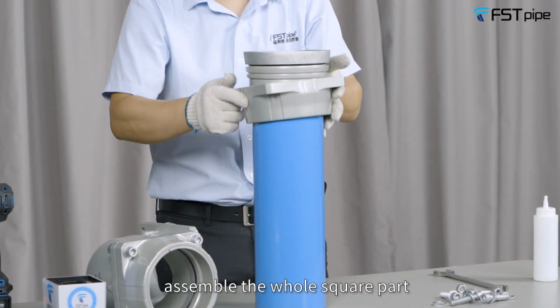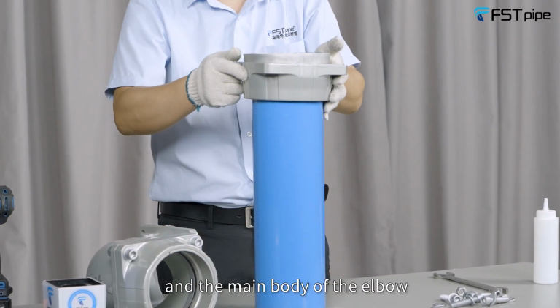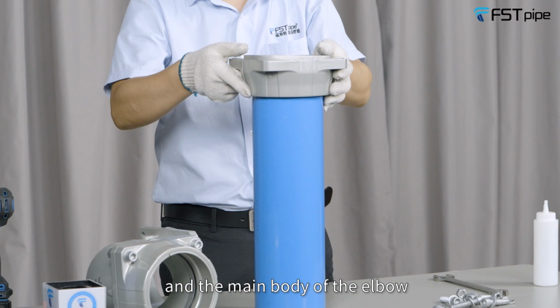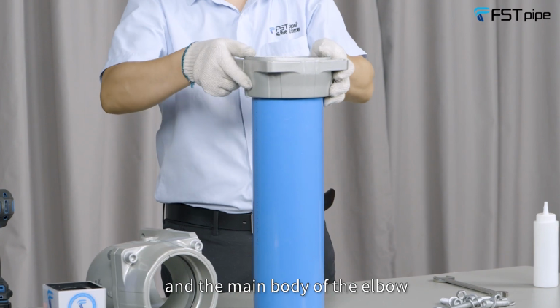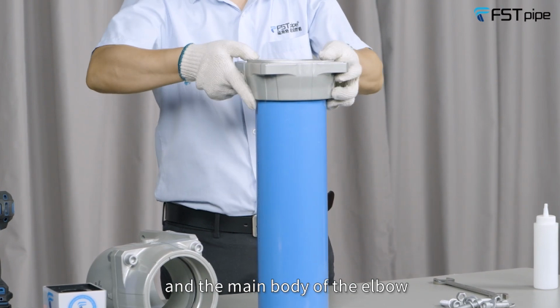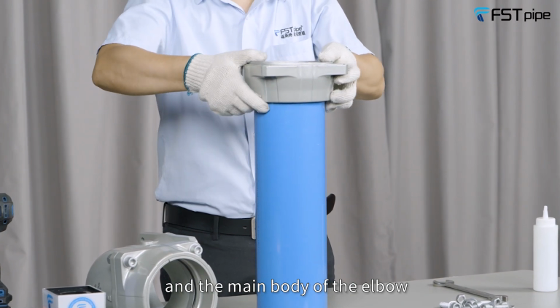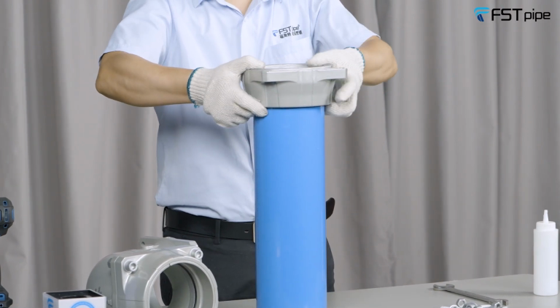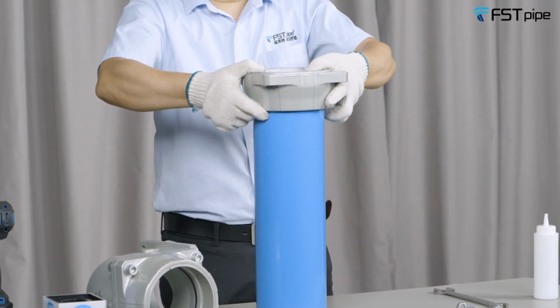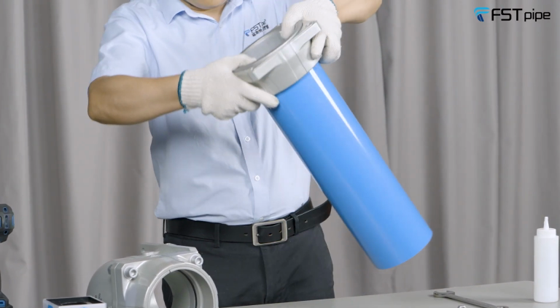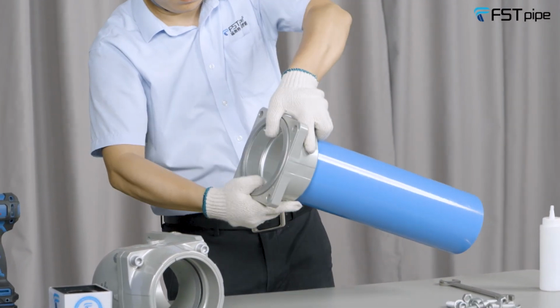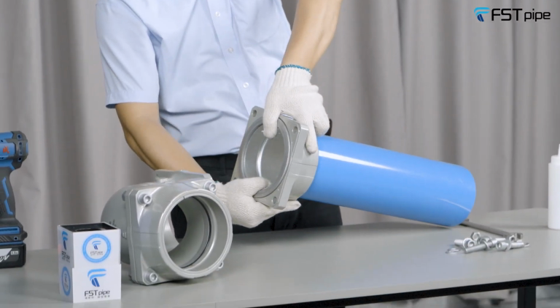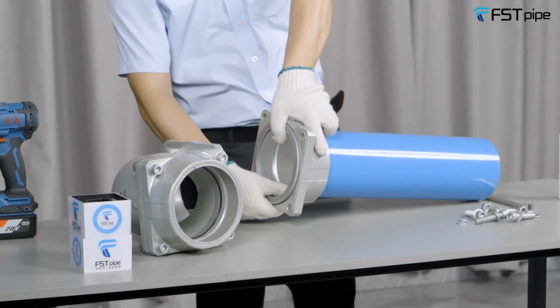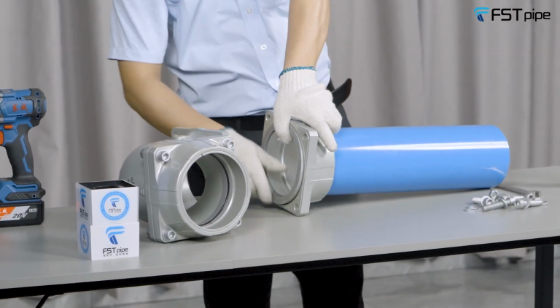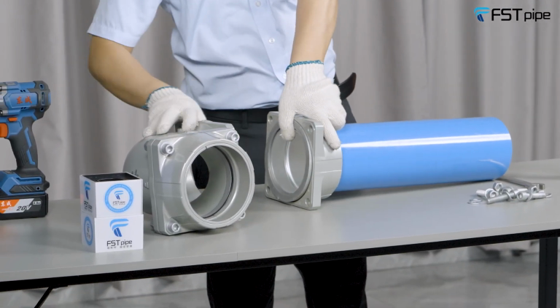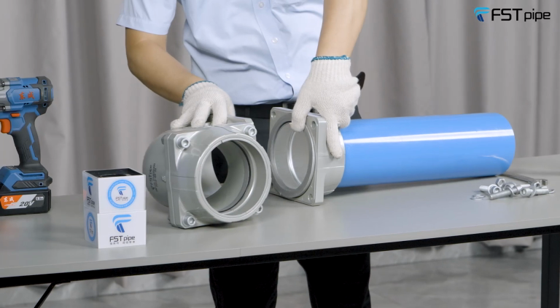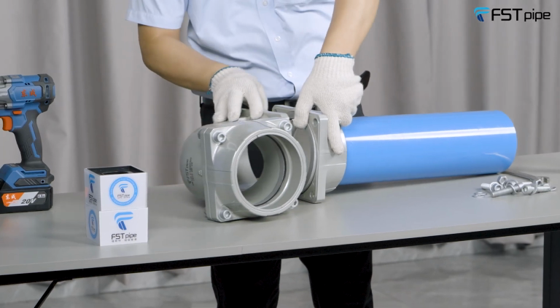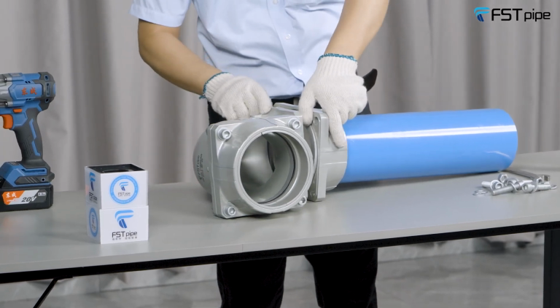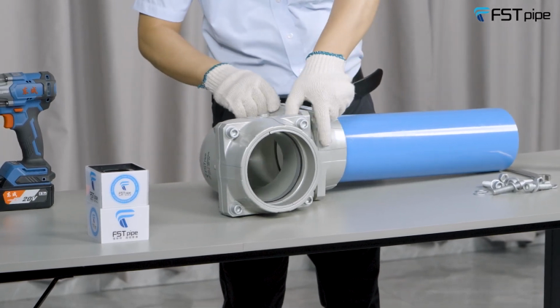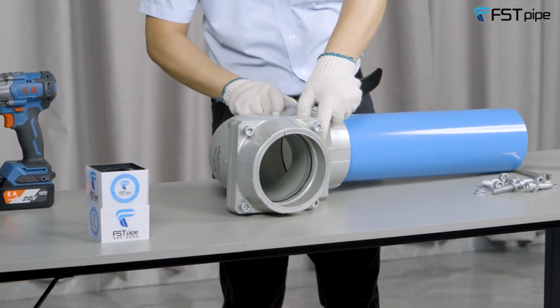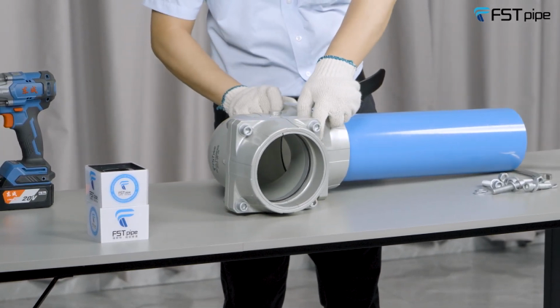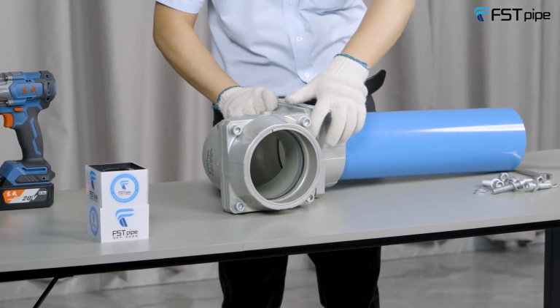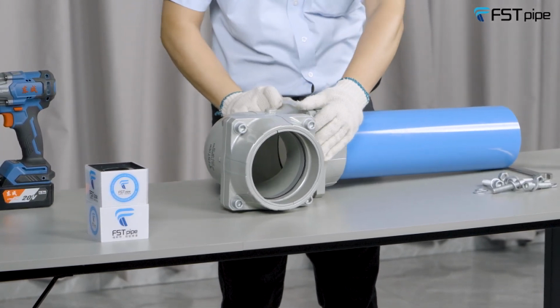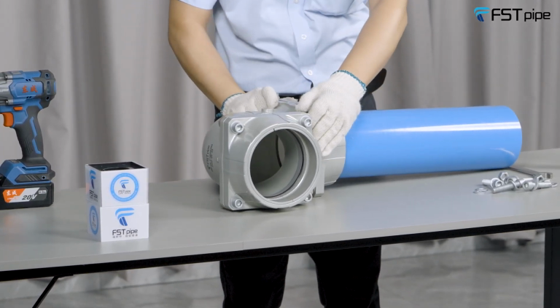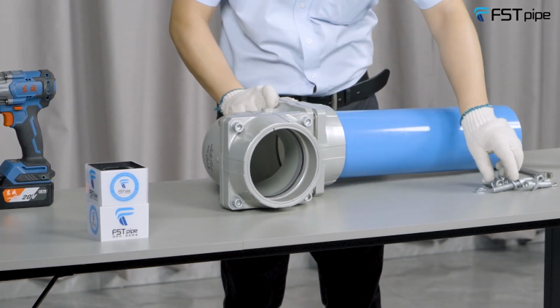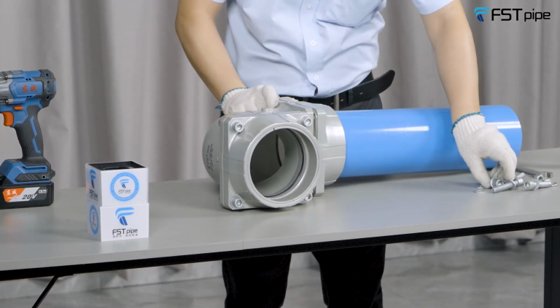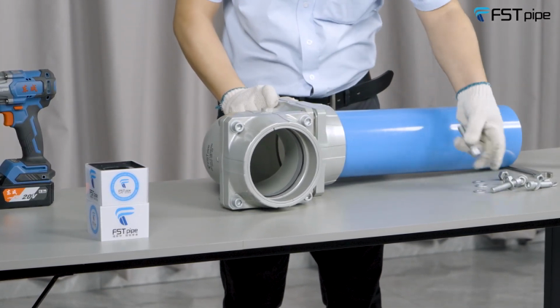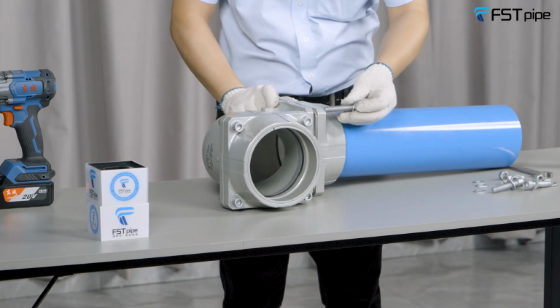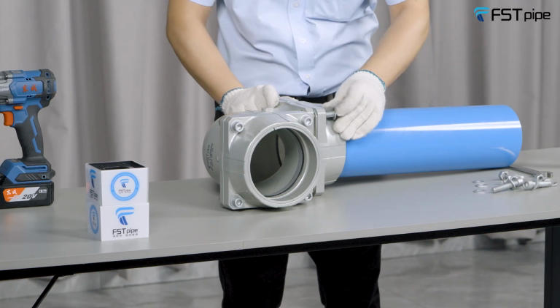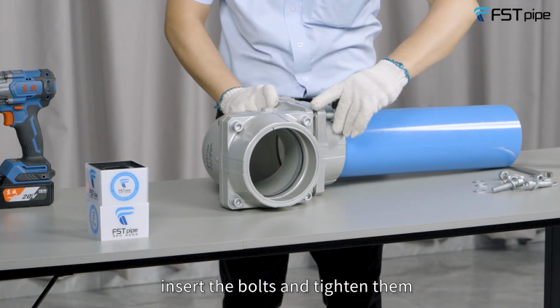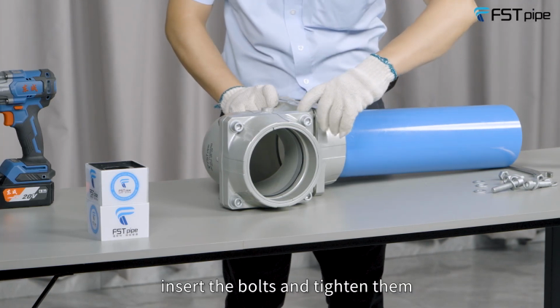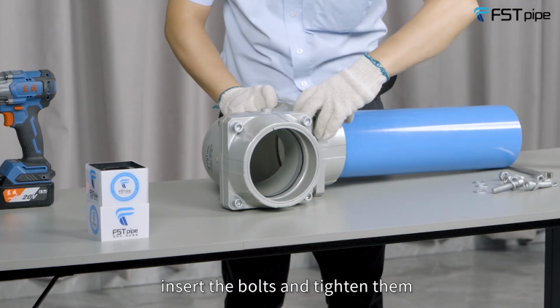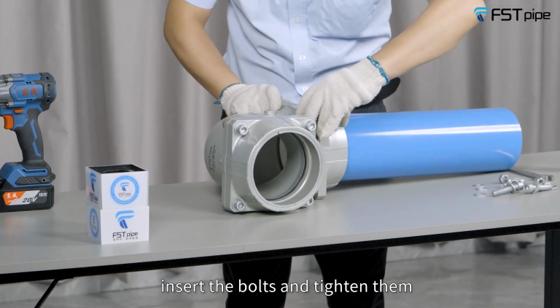Assemble the whole square part and the main body of the elbow, then insert the bolts and tighten them.